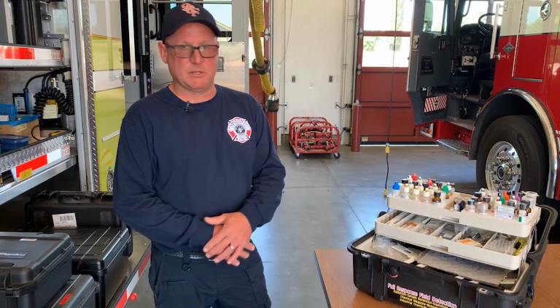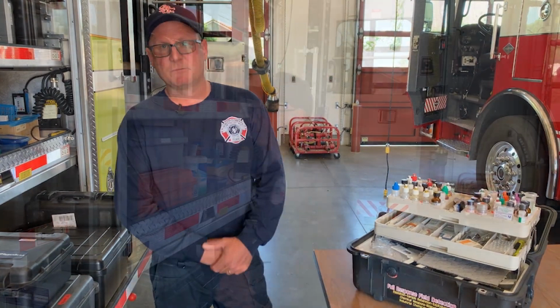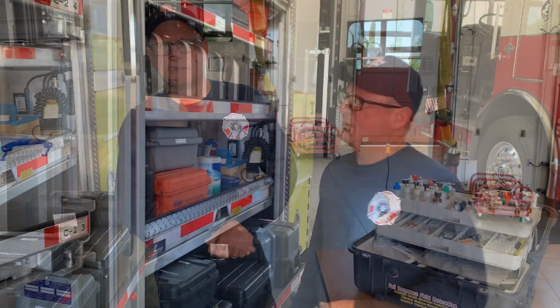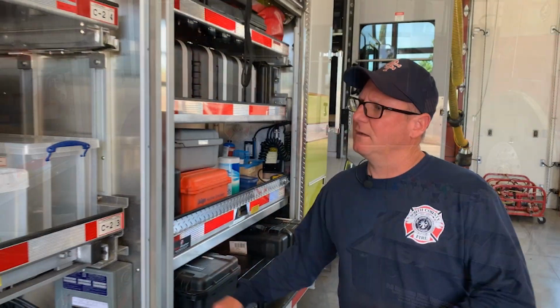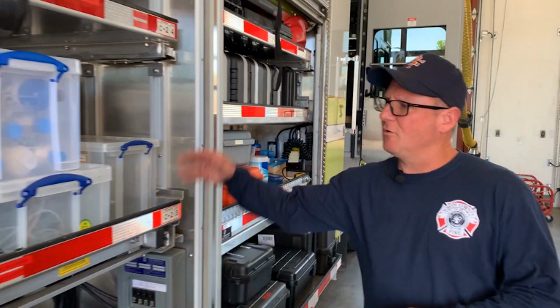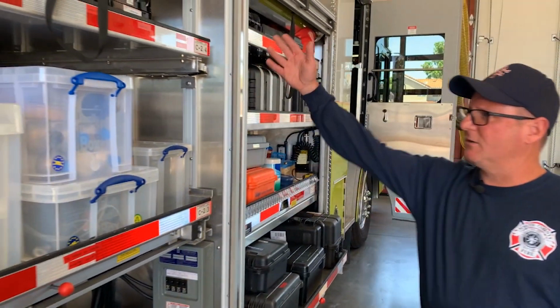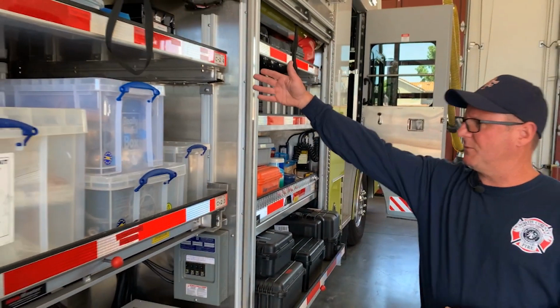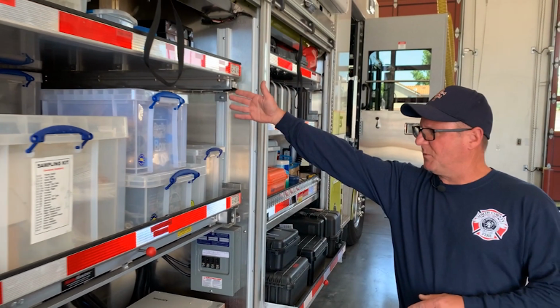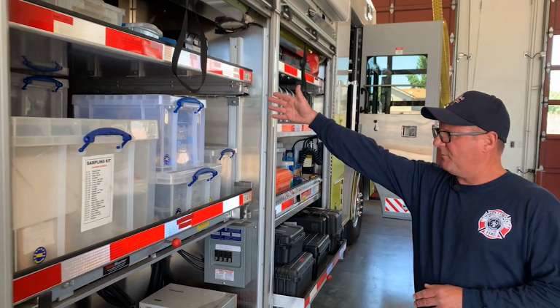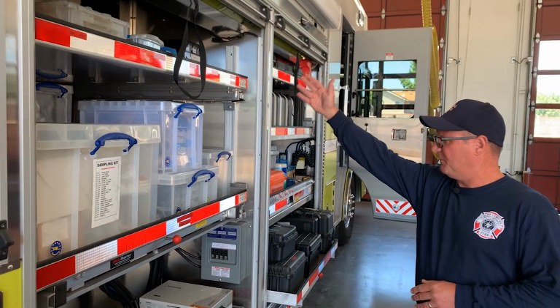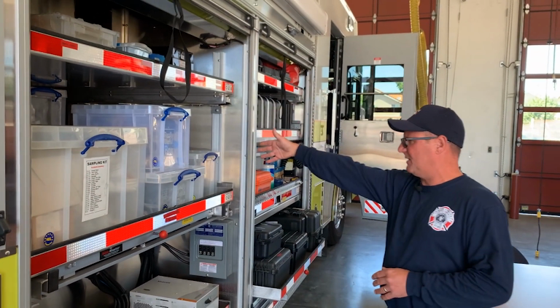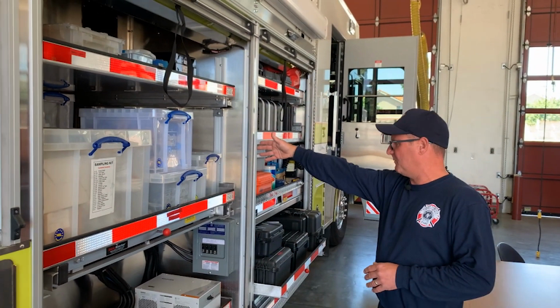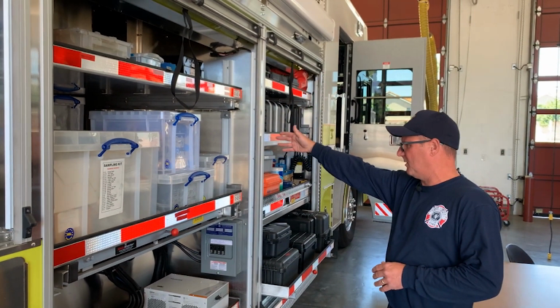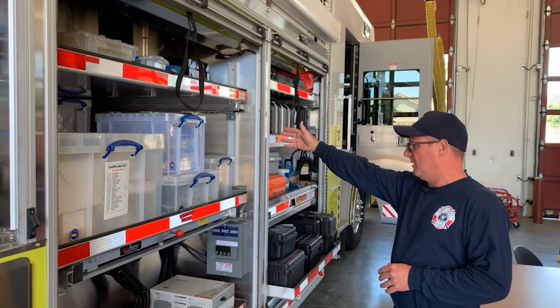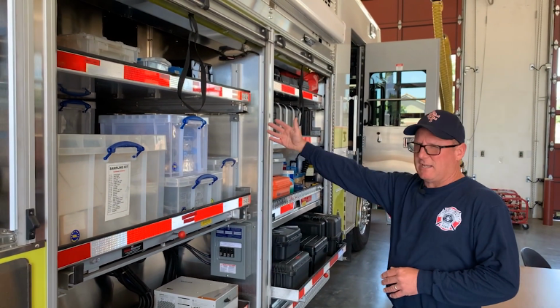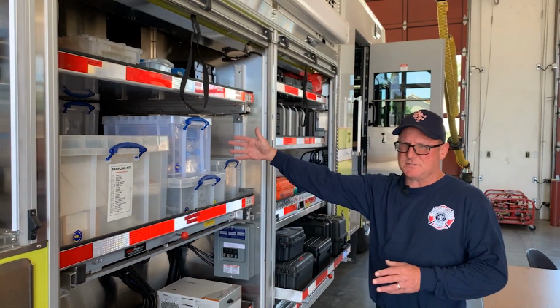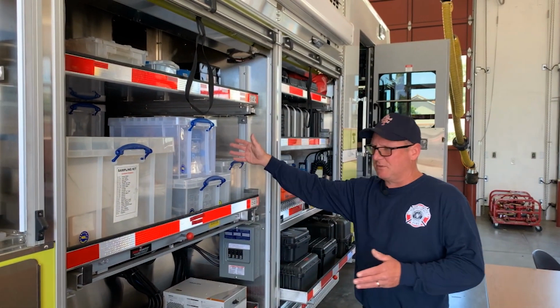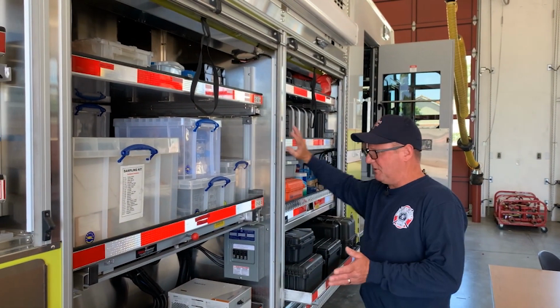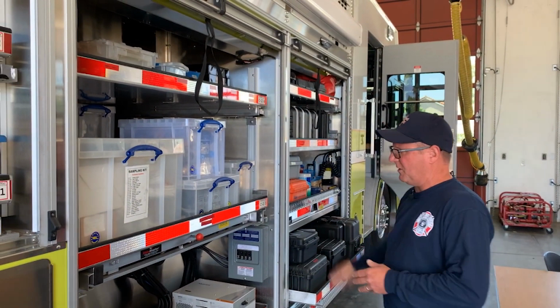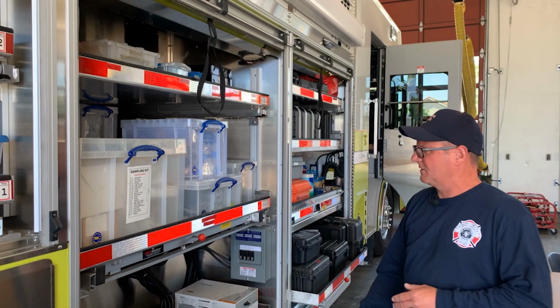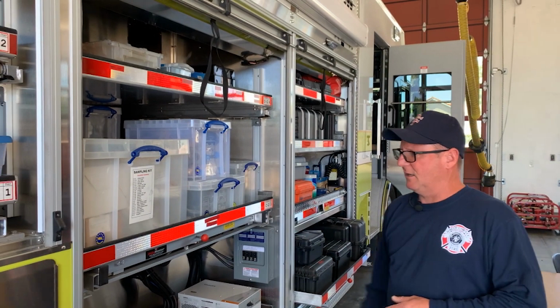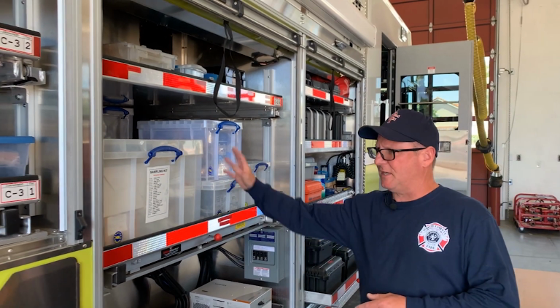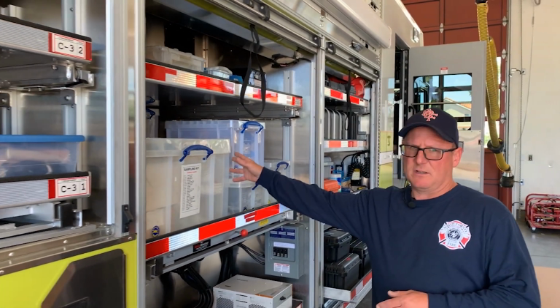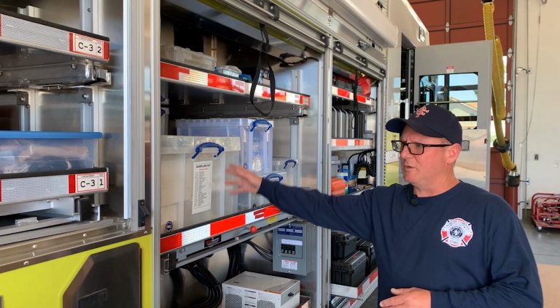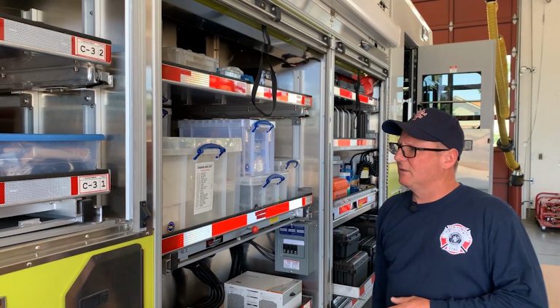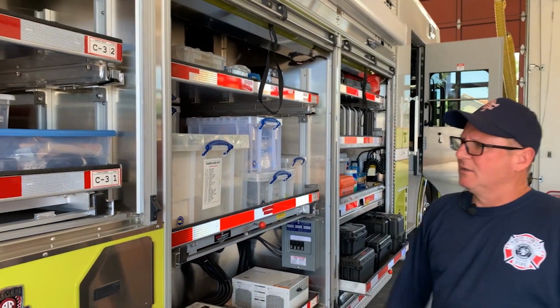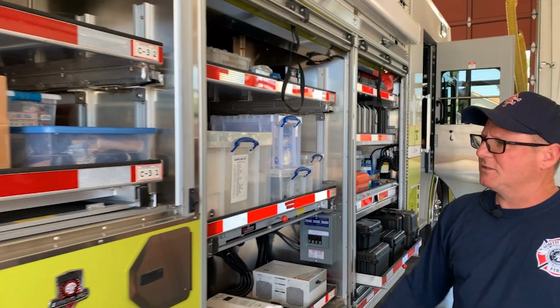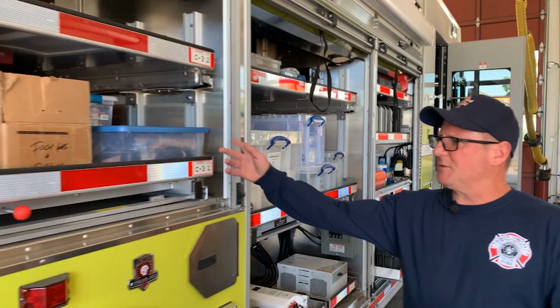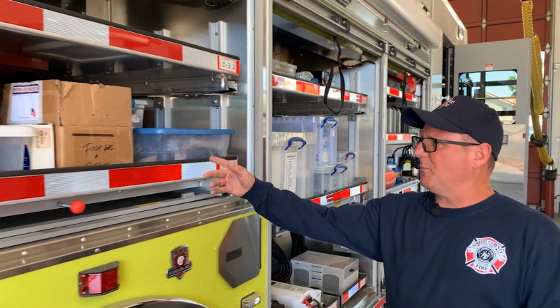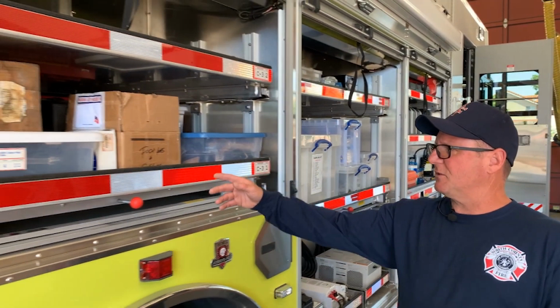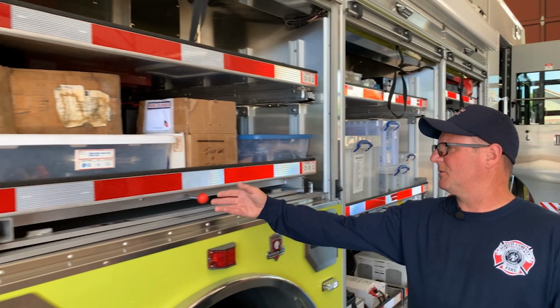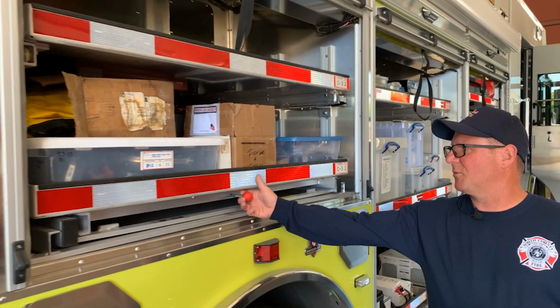Over here in this compartment is just miscellaneous equipment — like our cal gases and other sampling equipment that we use for our monitors. This next compartment is probably our most used compartment.